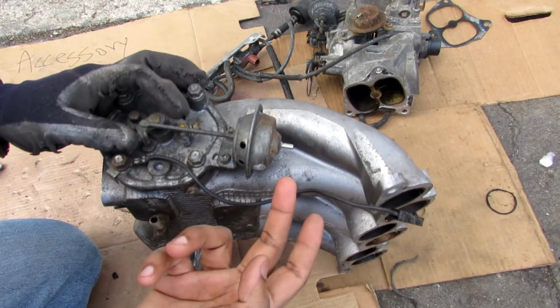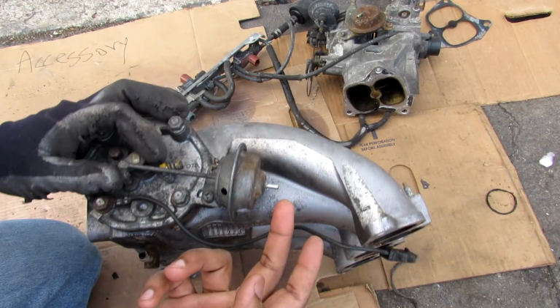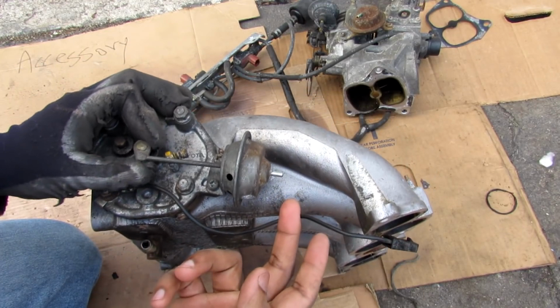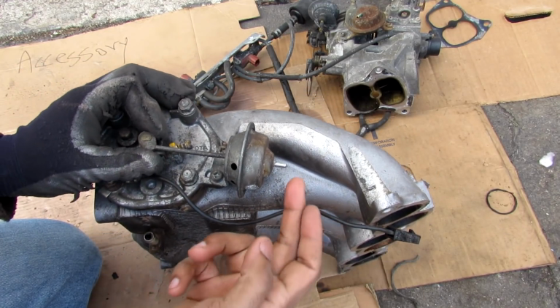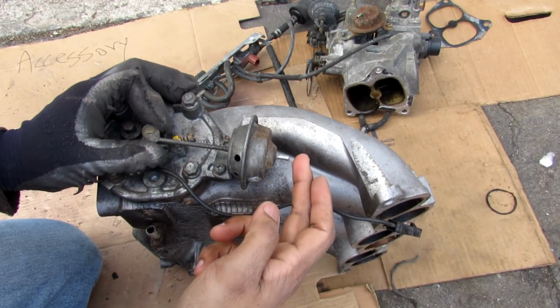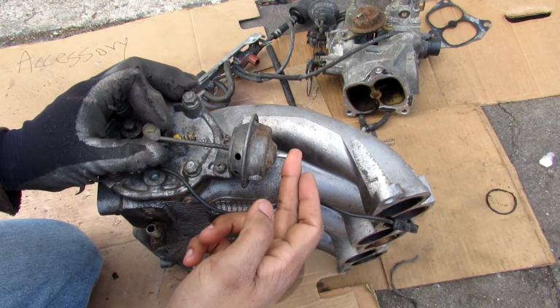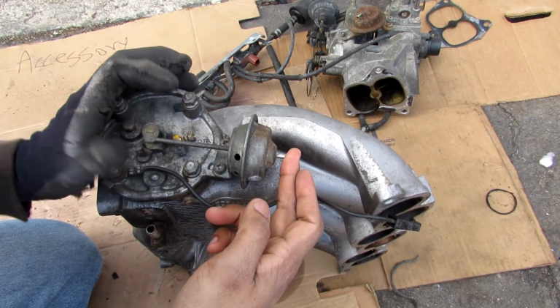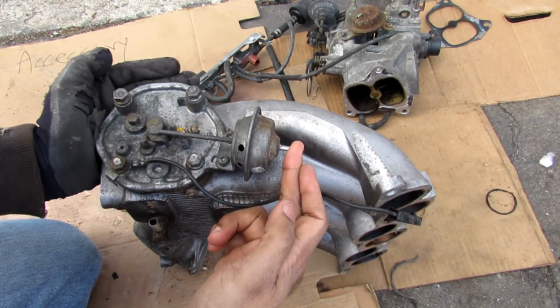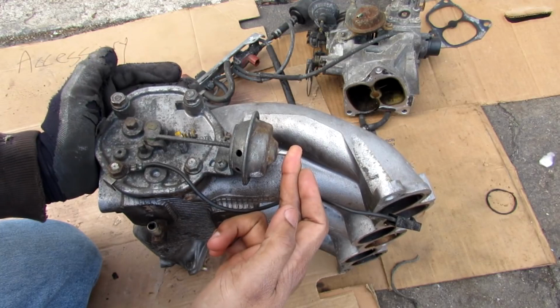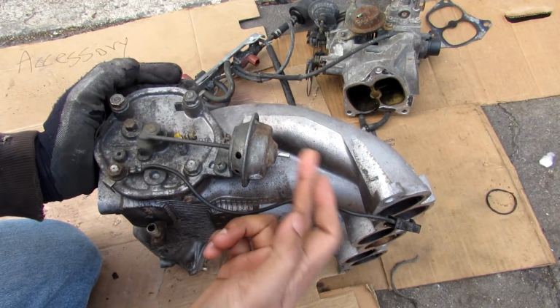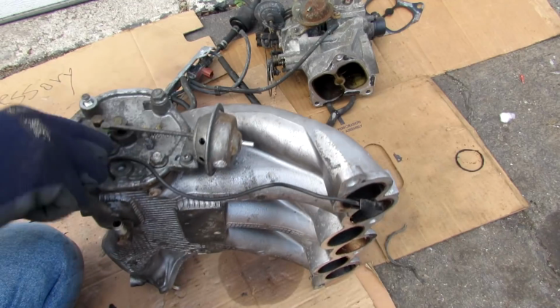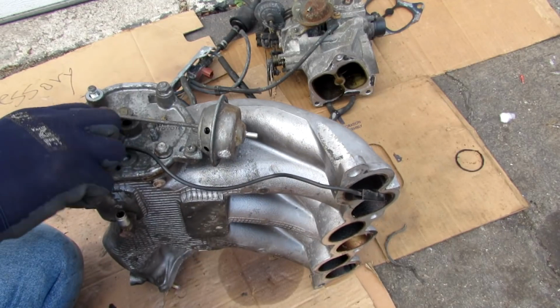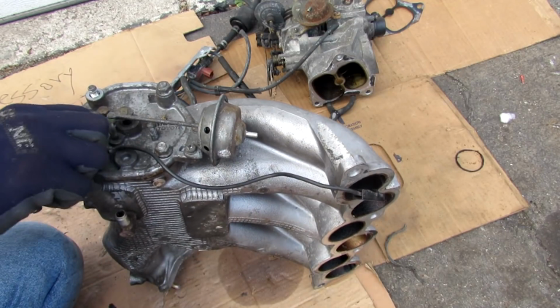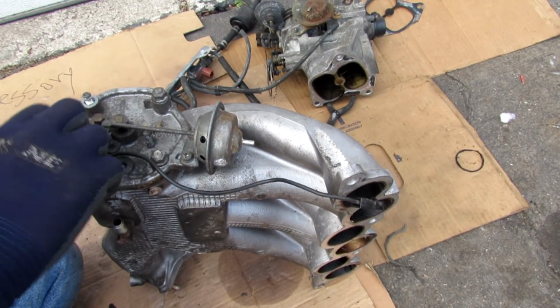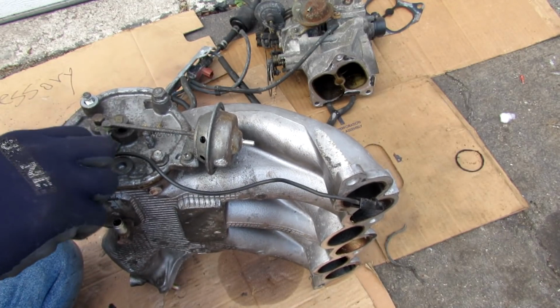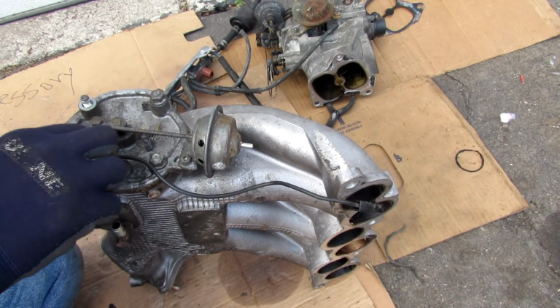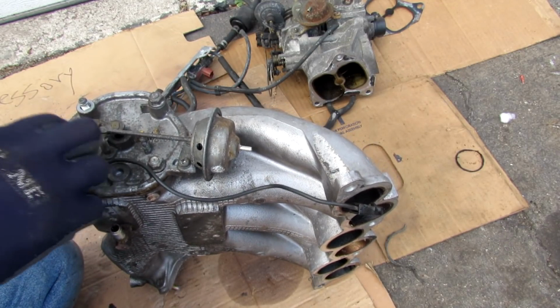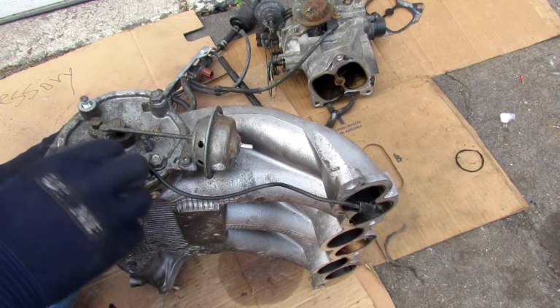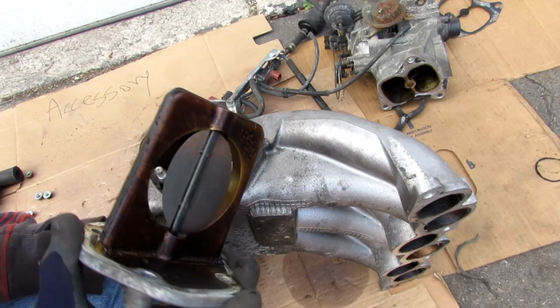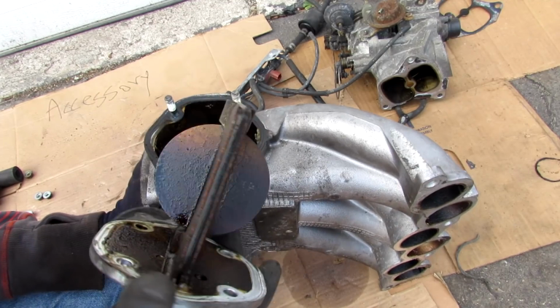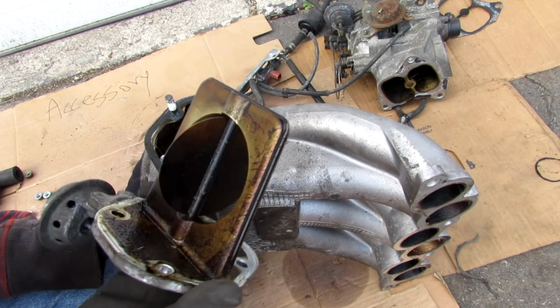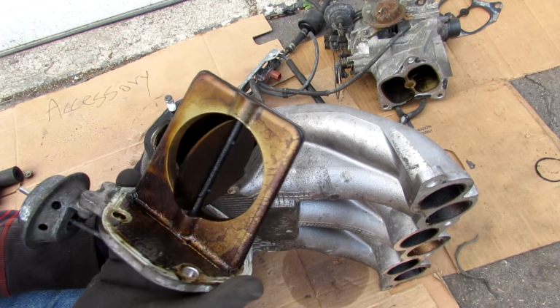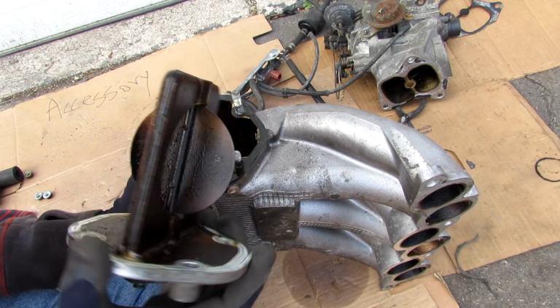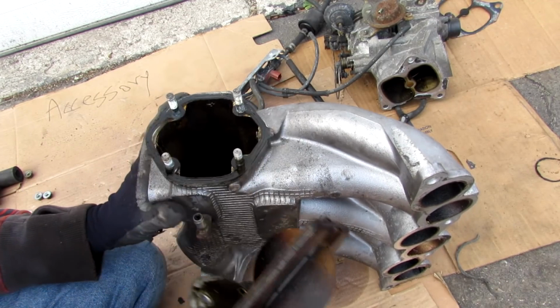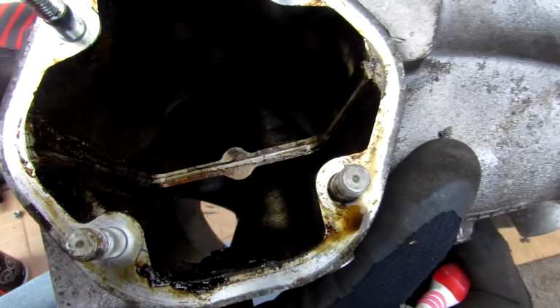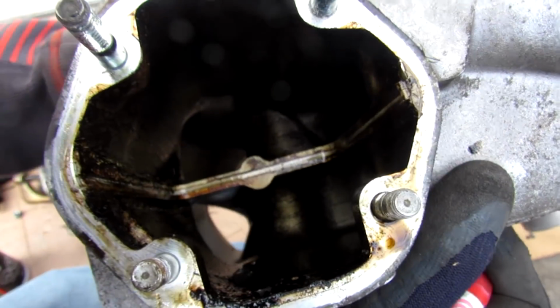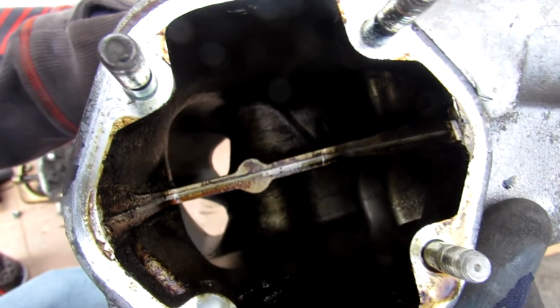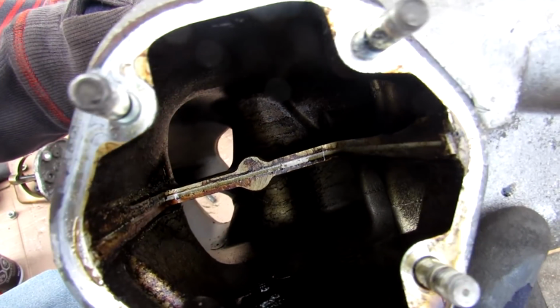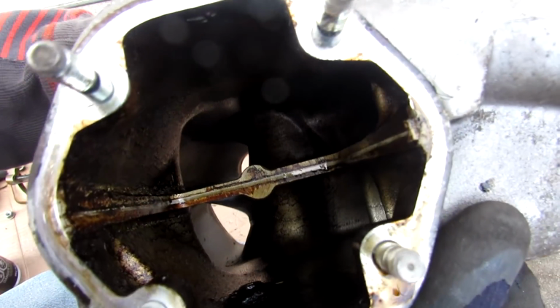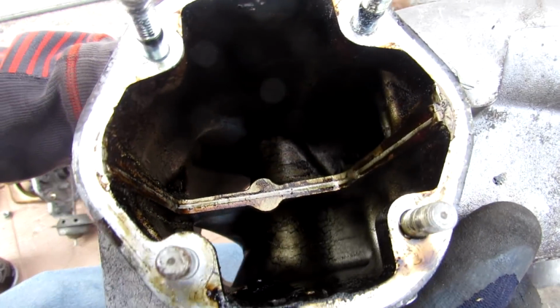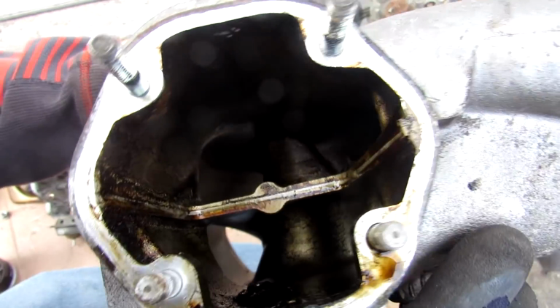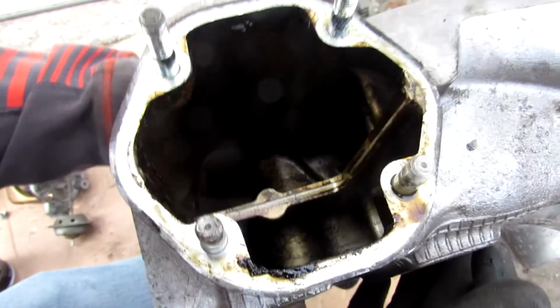One way to tell if this vacuum diaphragm is good is to put your finger on it and see if it holds vacuum. I'm going to unbolt the nuts from this side so we can have a look at the flap — and you can see the flap; this thing is really dirty.